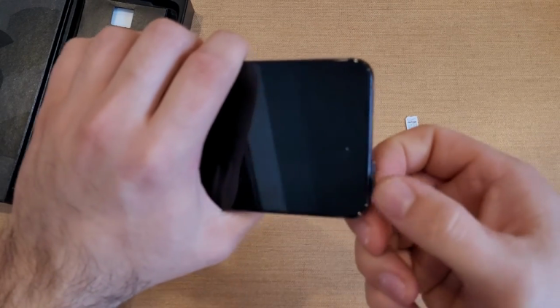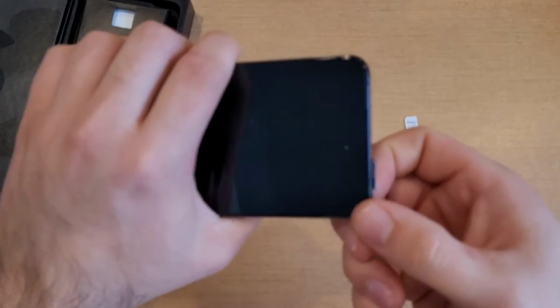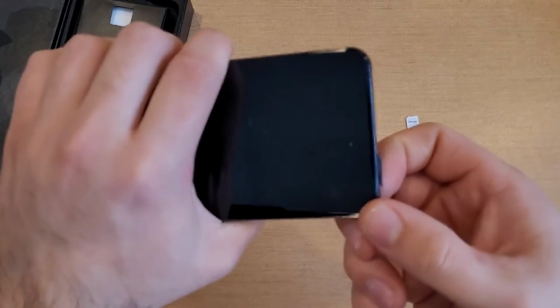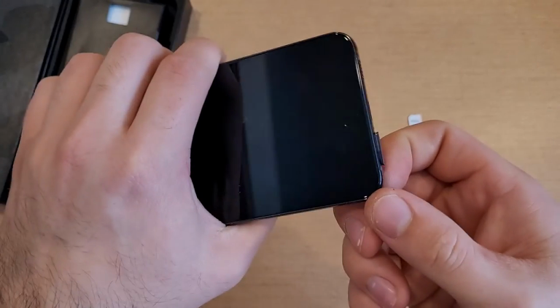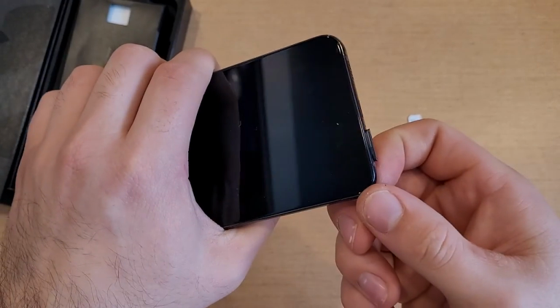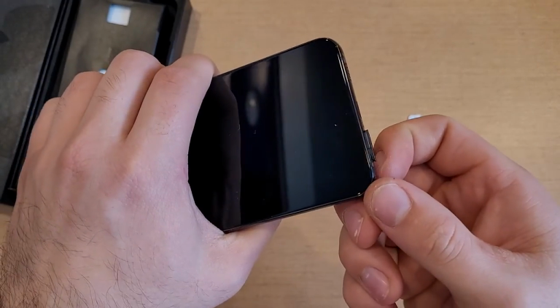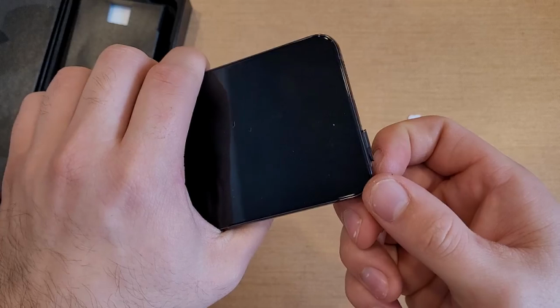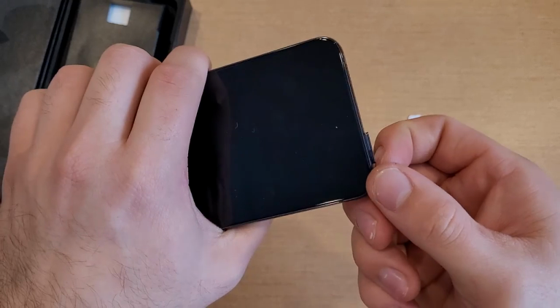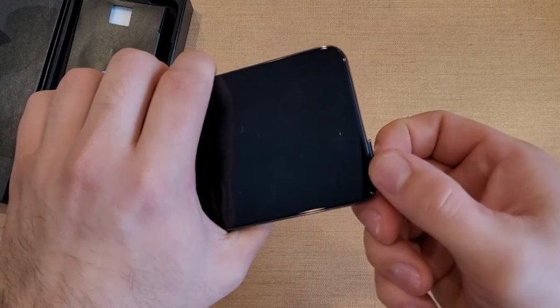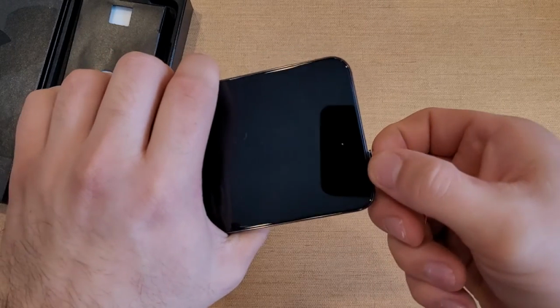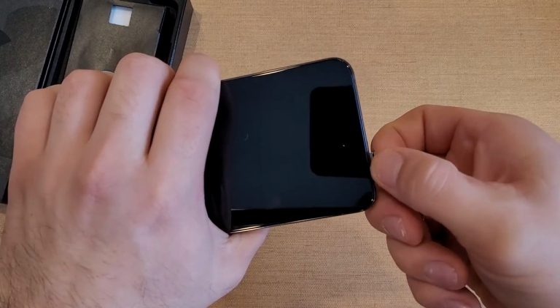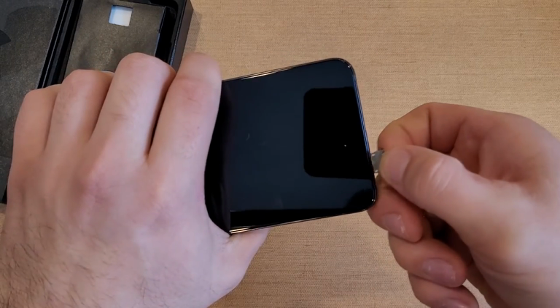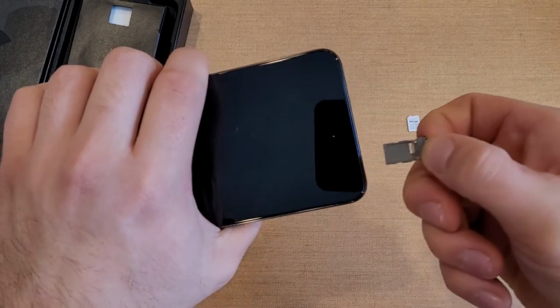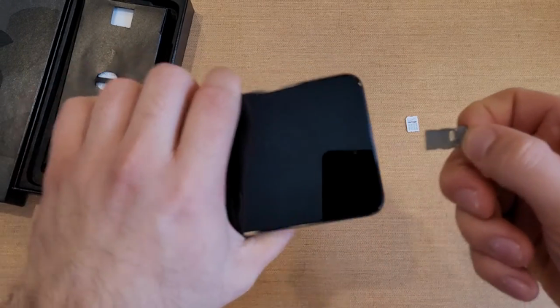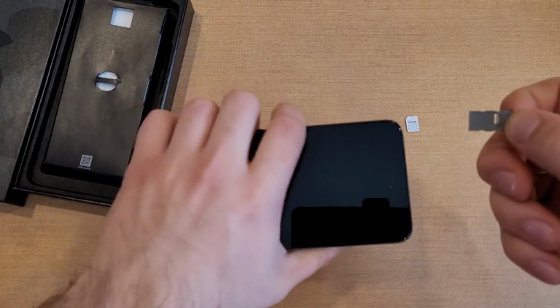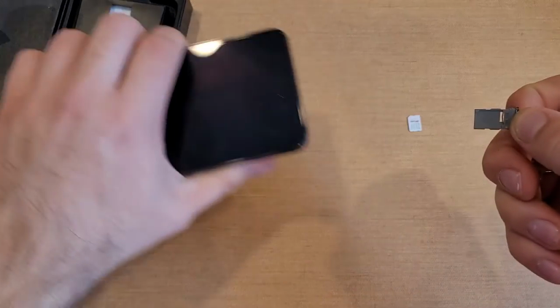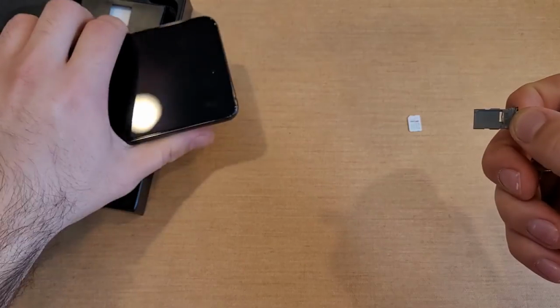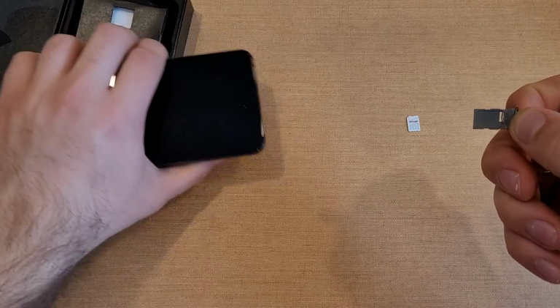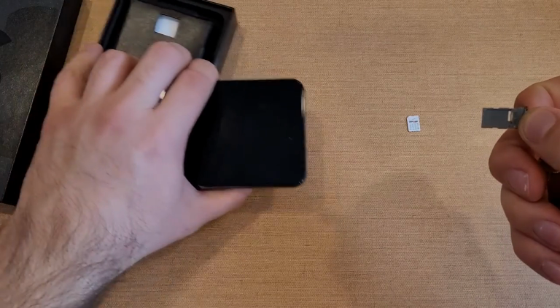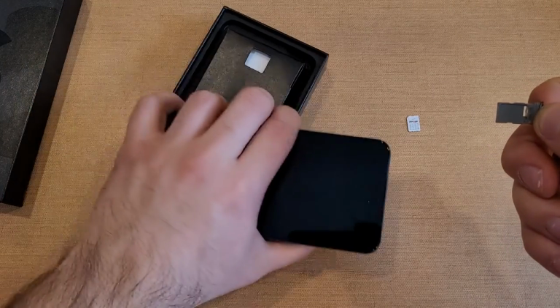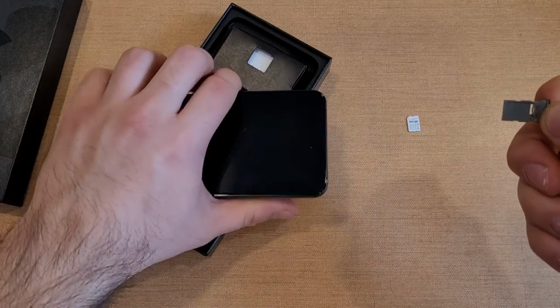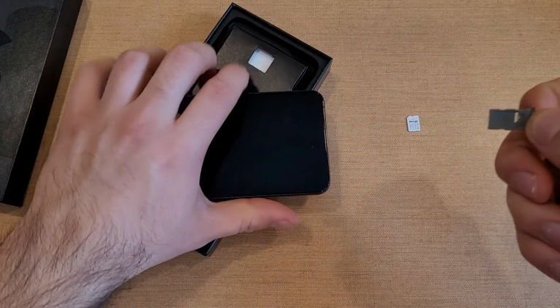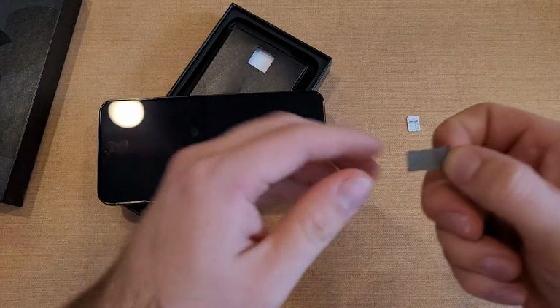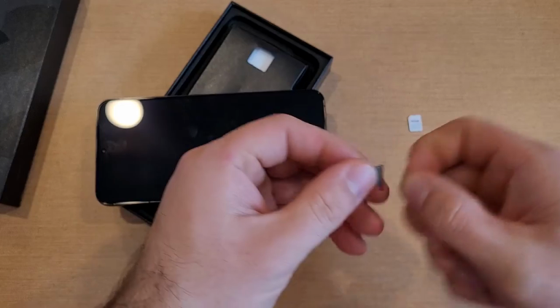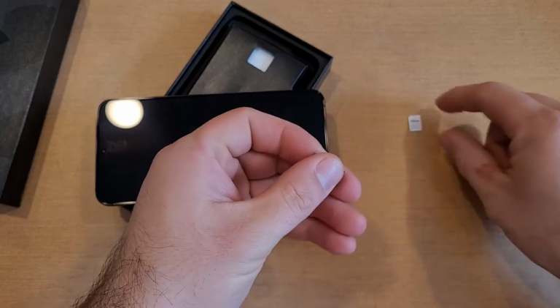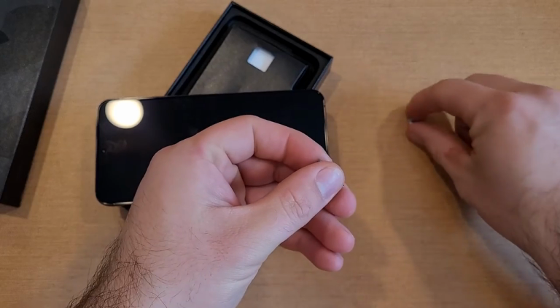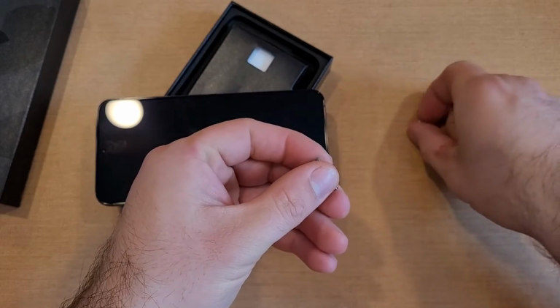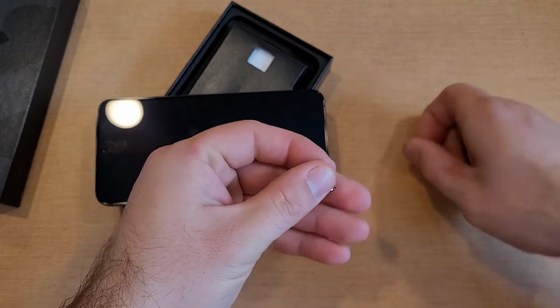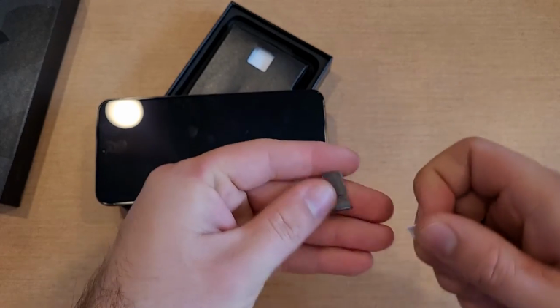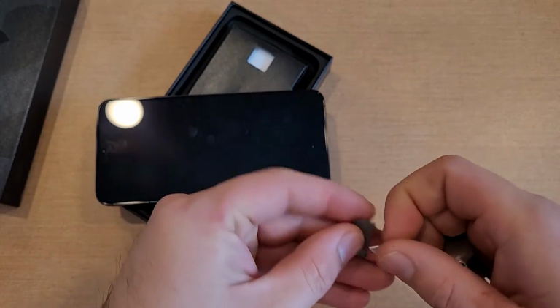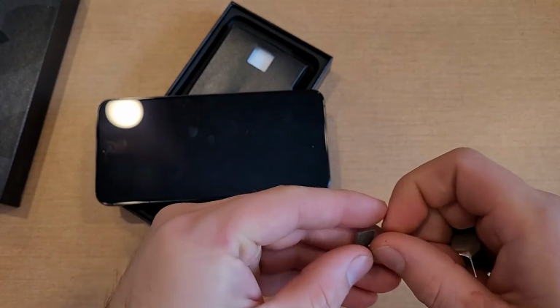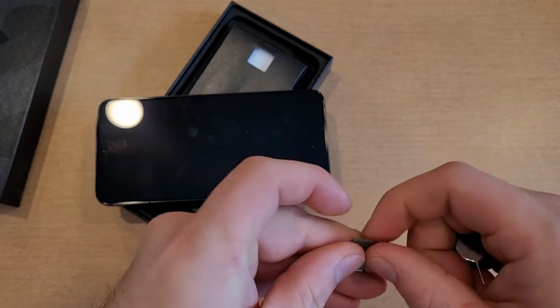I'm going to go ahead and insert that SIM eject tool into that SIM tray hole. You guys can see it does pop it out ever so slightly. So now that it's popped out, go ahead and pull that out. And now that this is out, go ahead and get your SIM card.